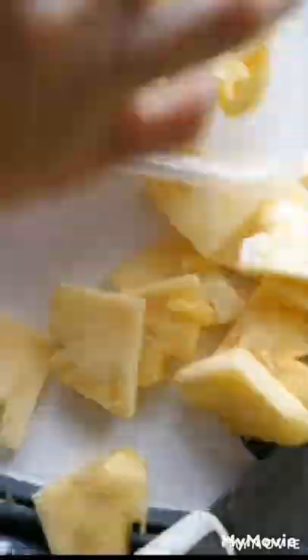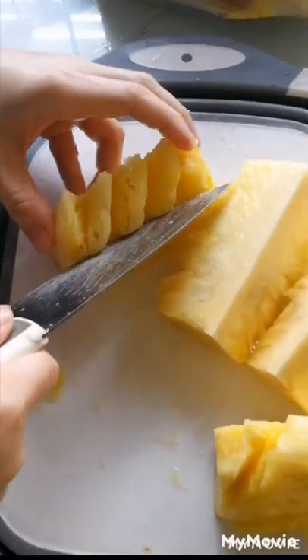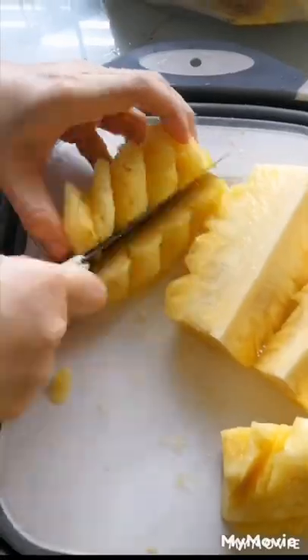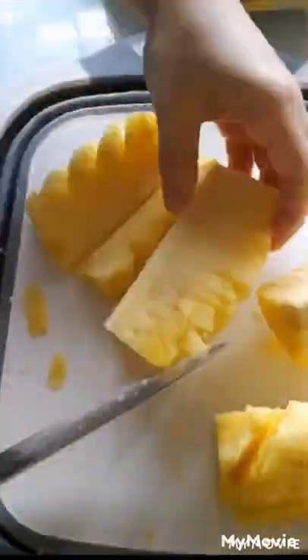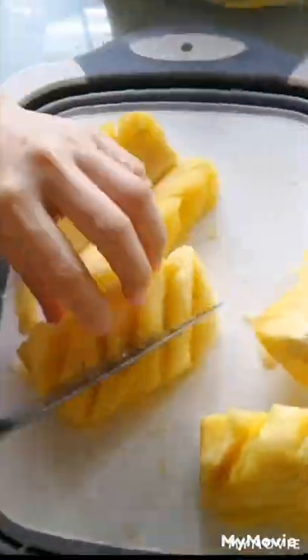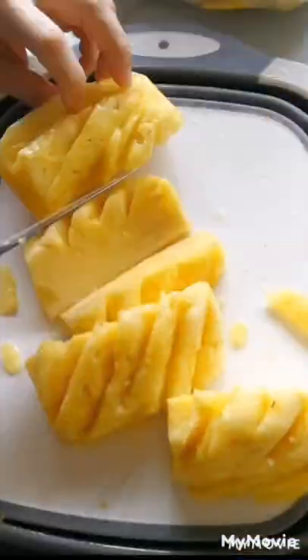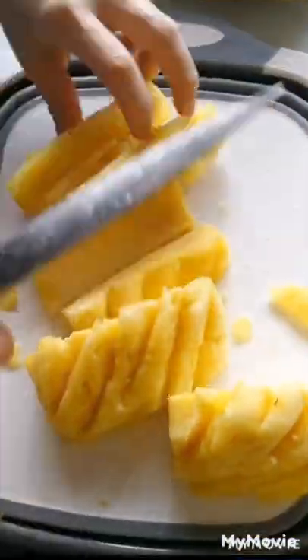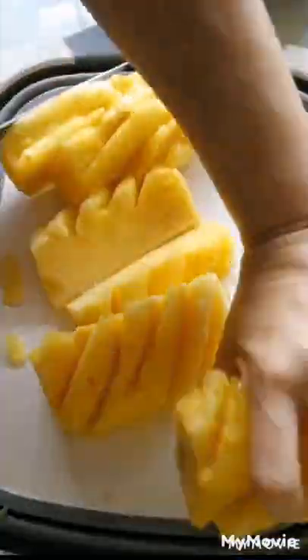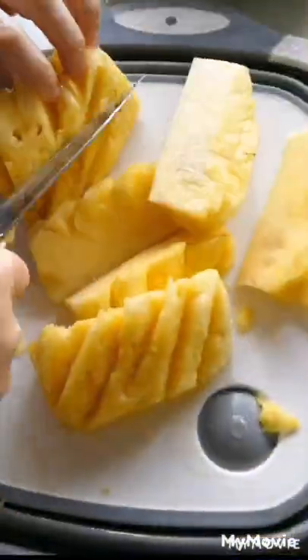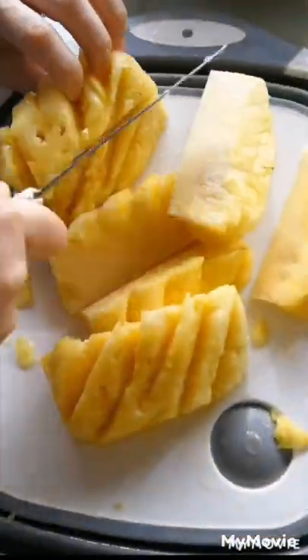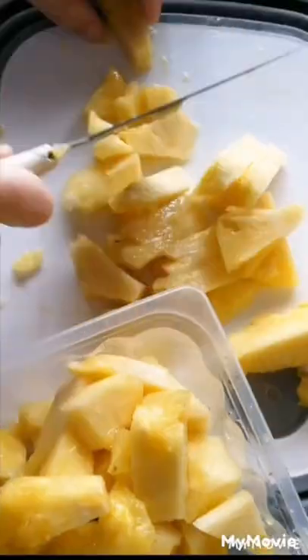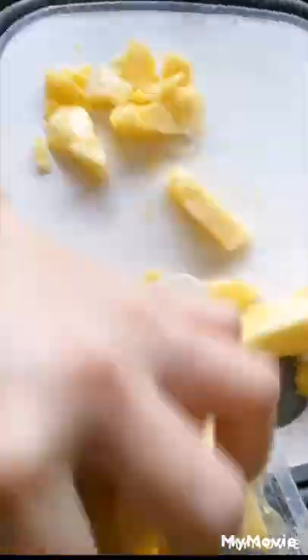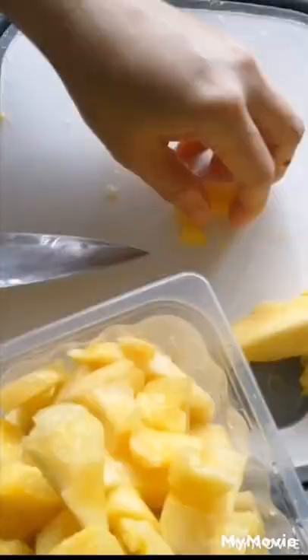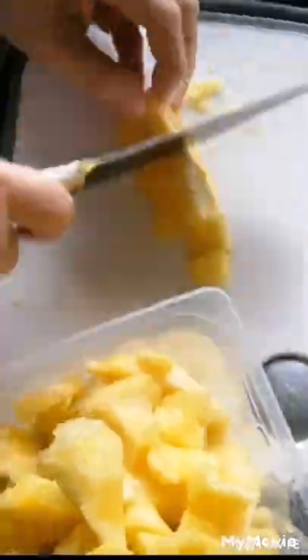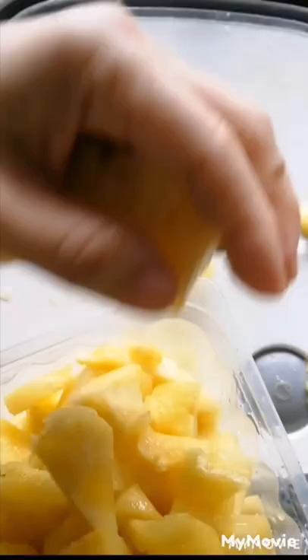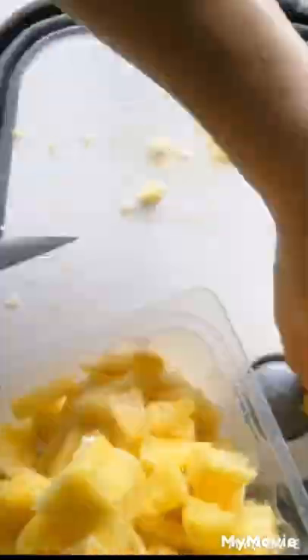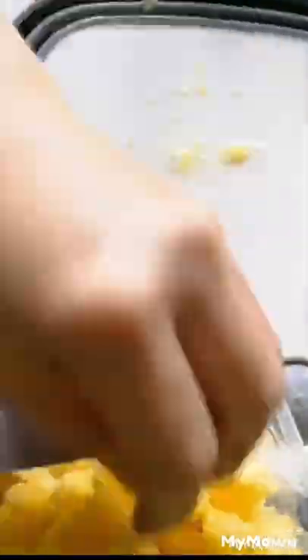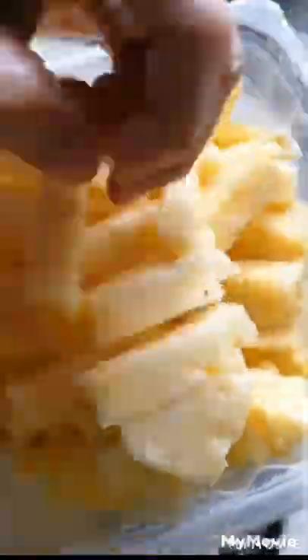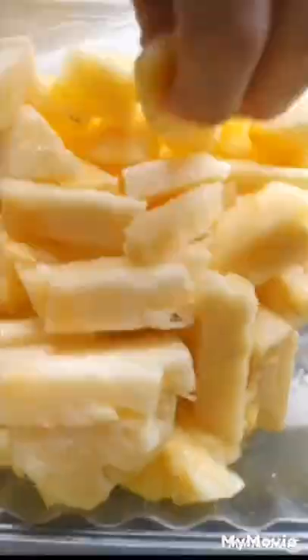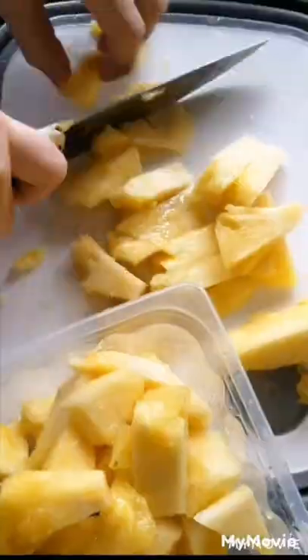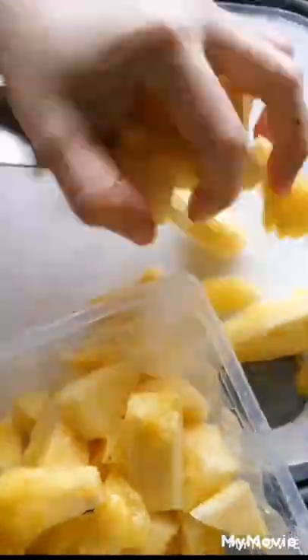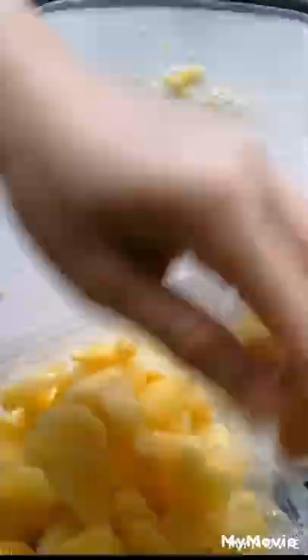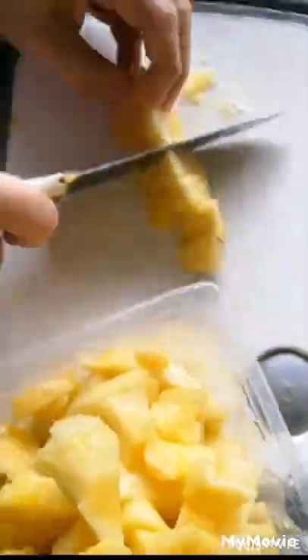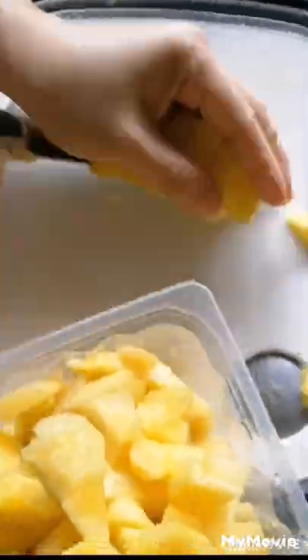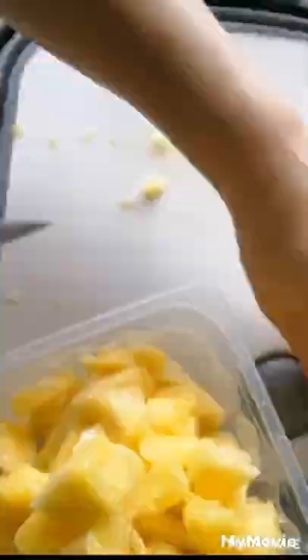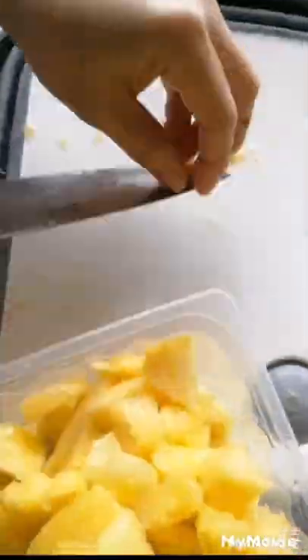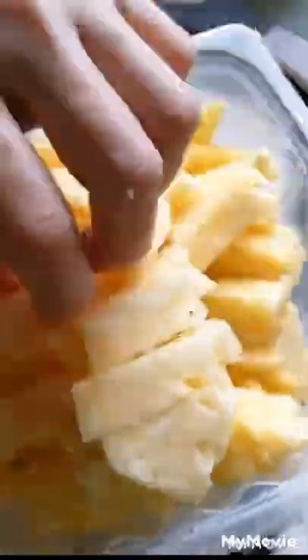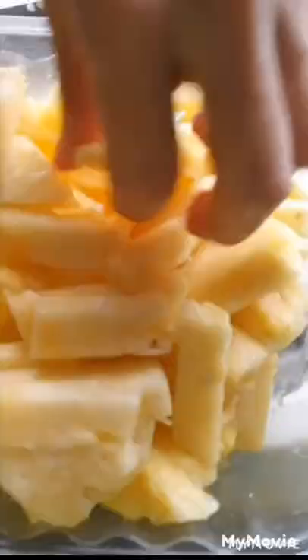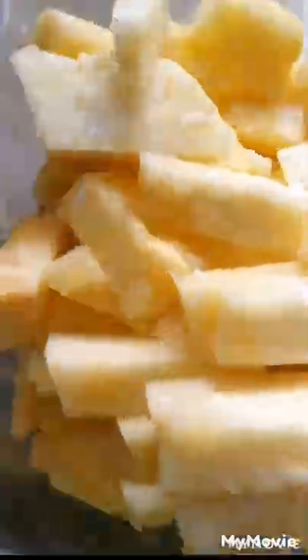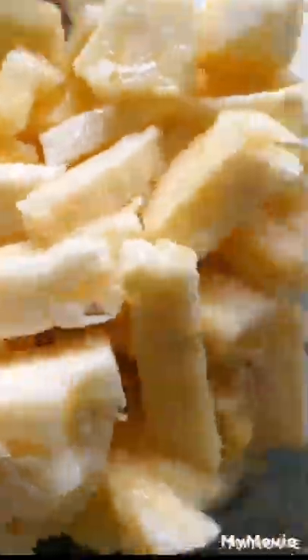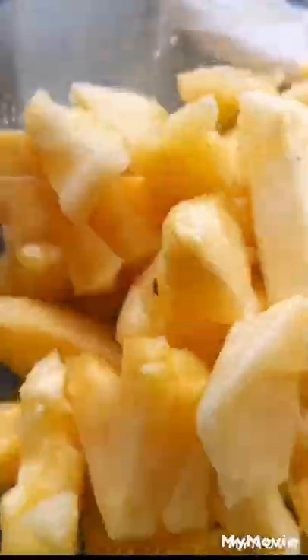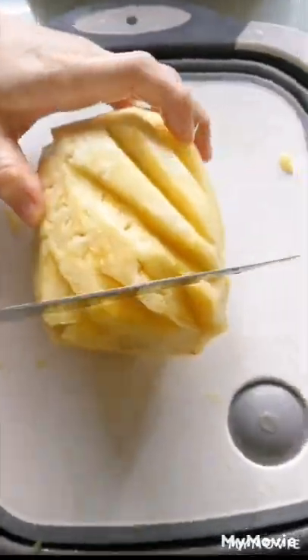Or cut it into small pieces and blend it into pineapple juice, or make pineapple water. You can also use it for pineapple fried rice and fruit salad.